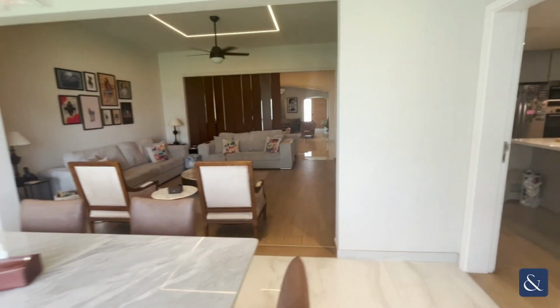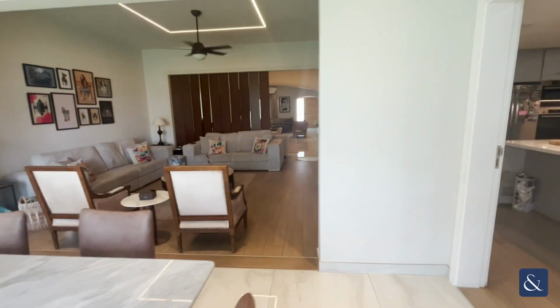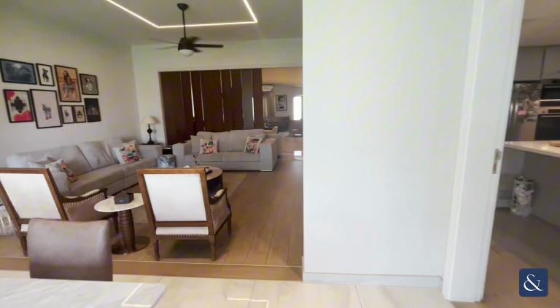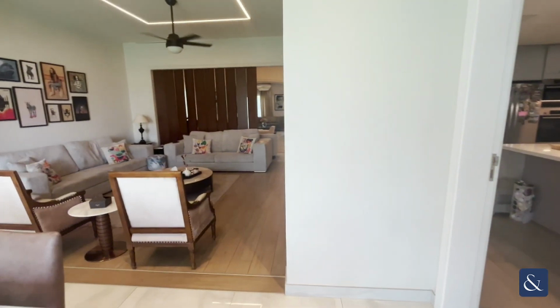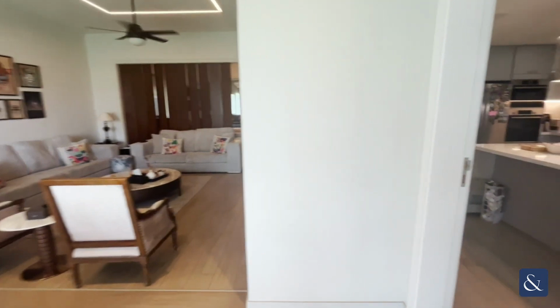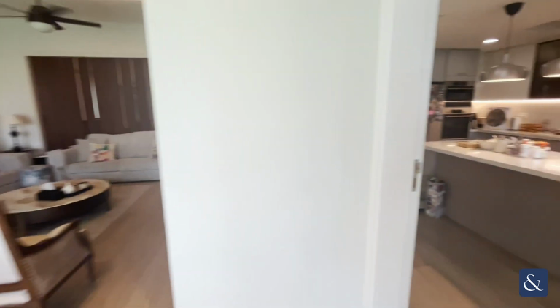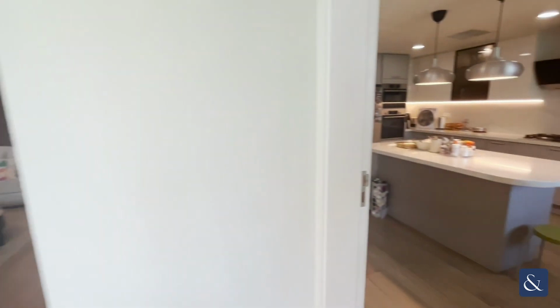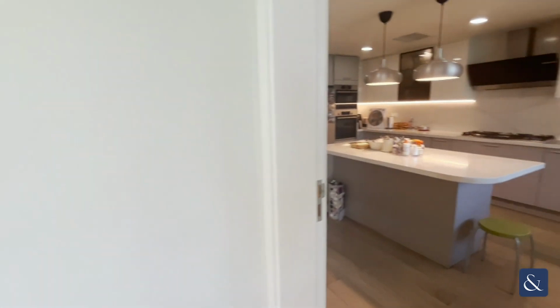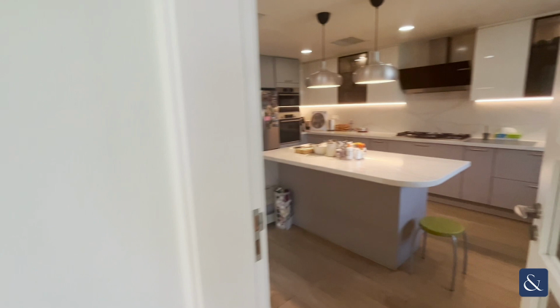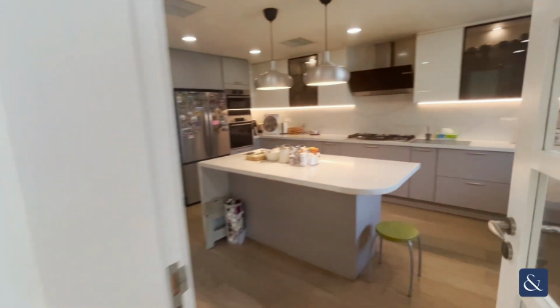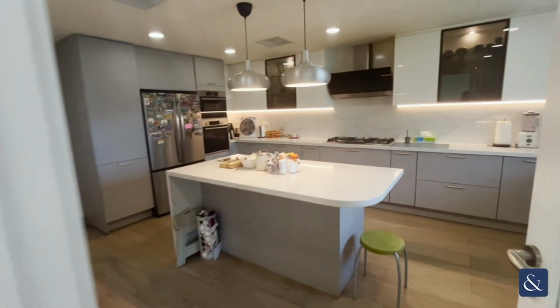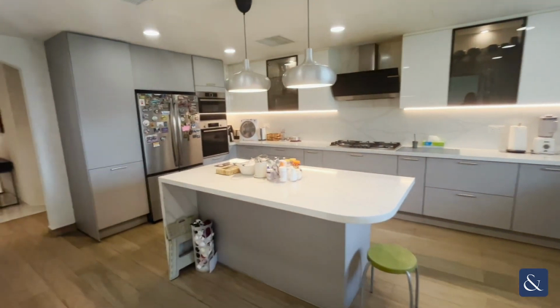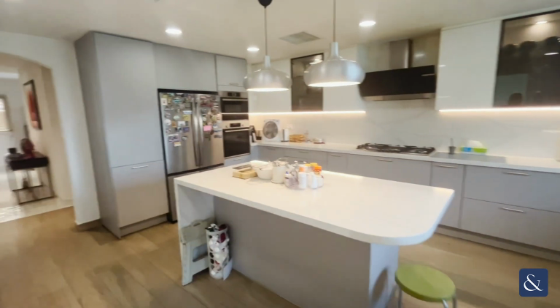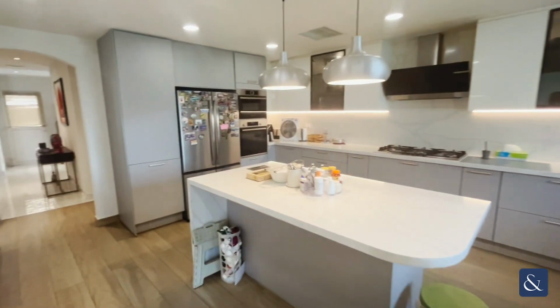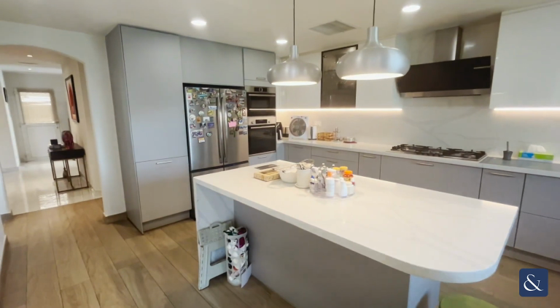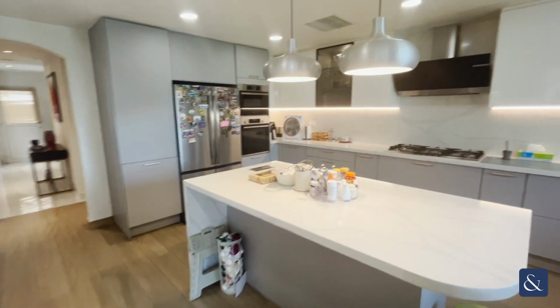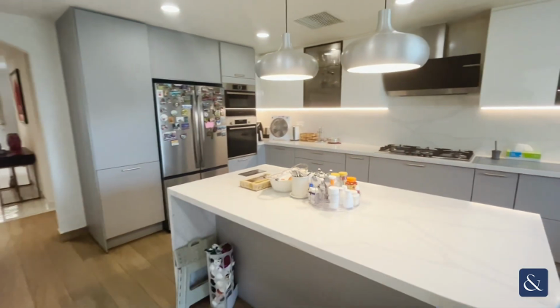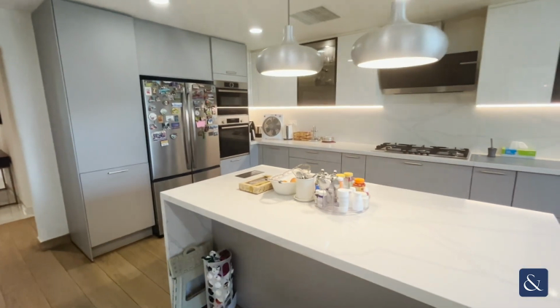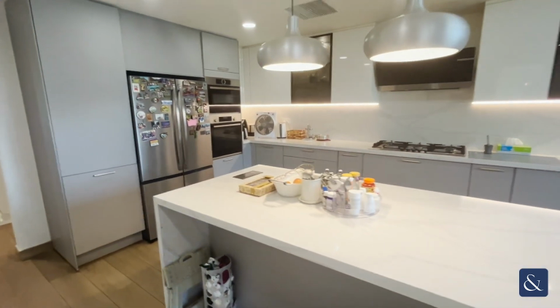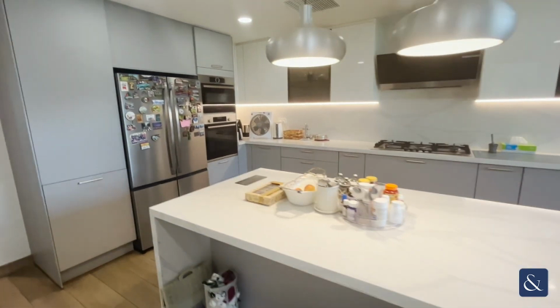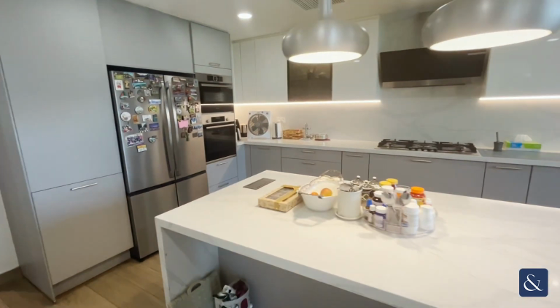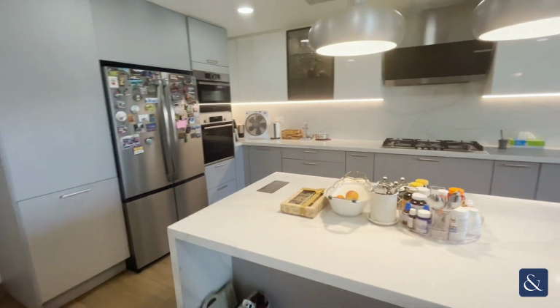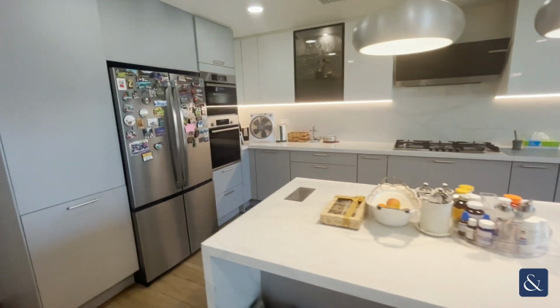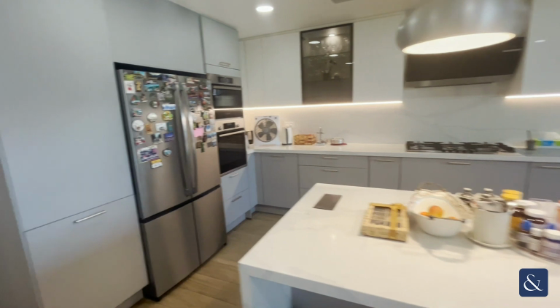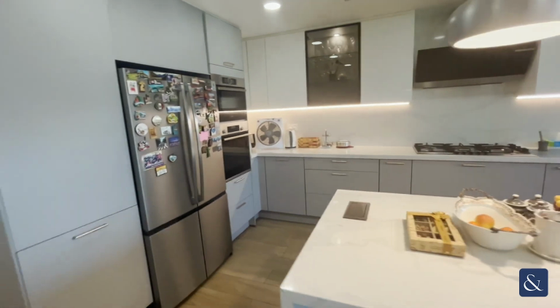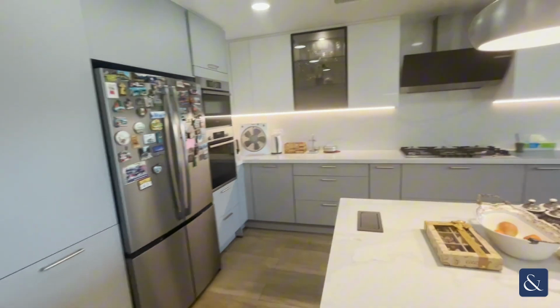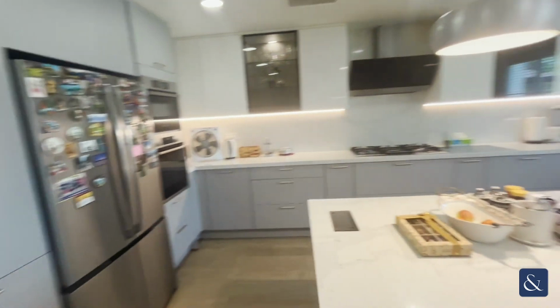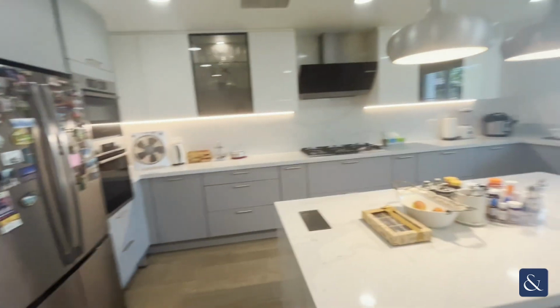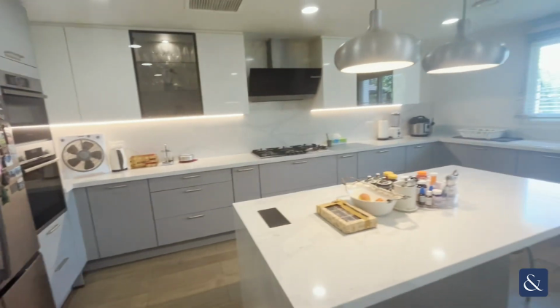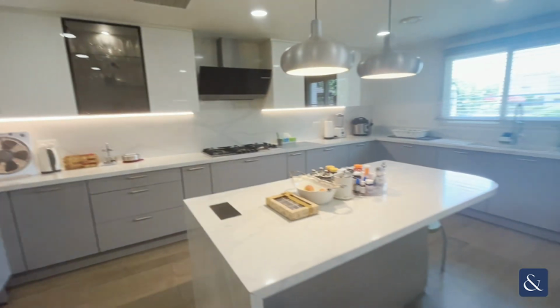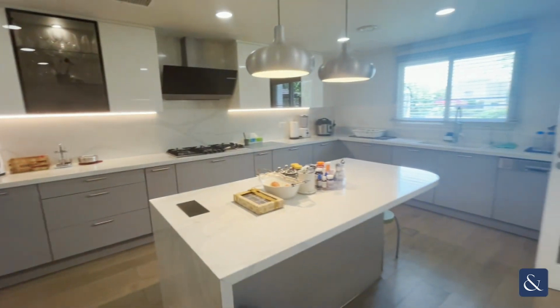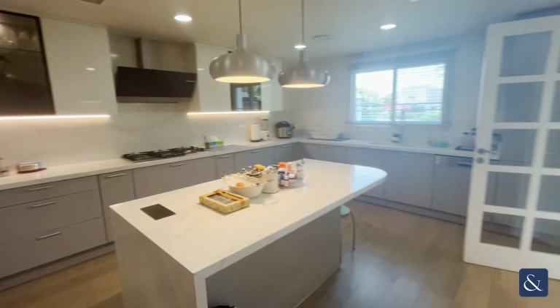Going into the kitchen, this is a German imported kitchen. You've got an integrated cooker, oven and dishwasher.